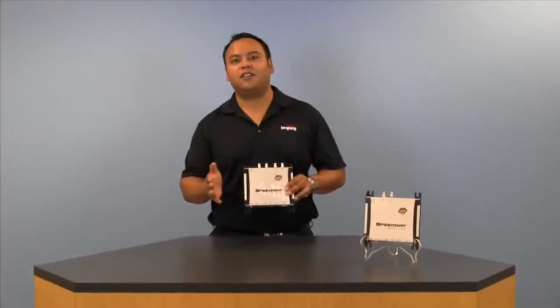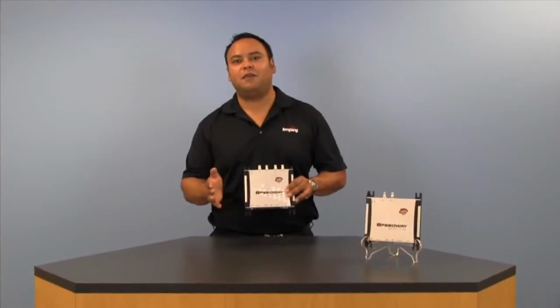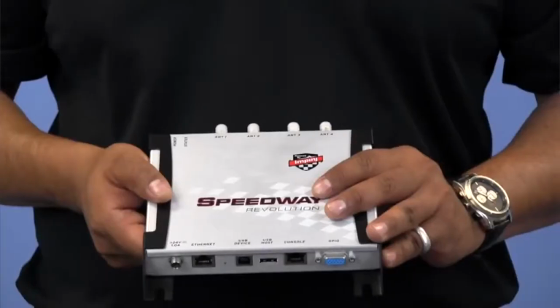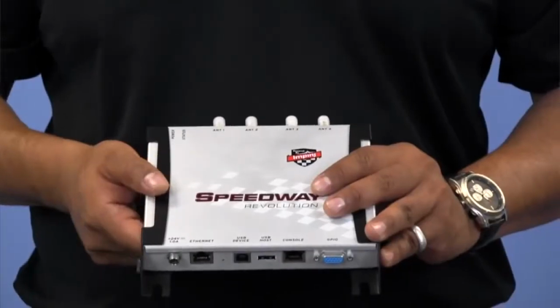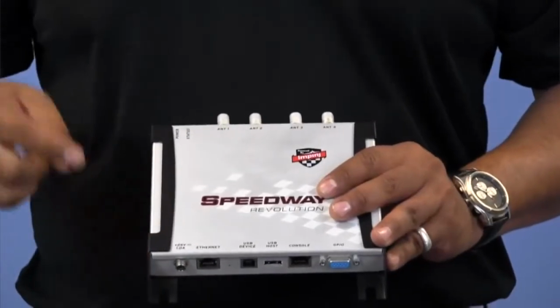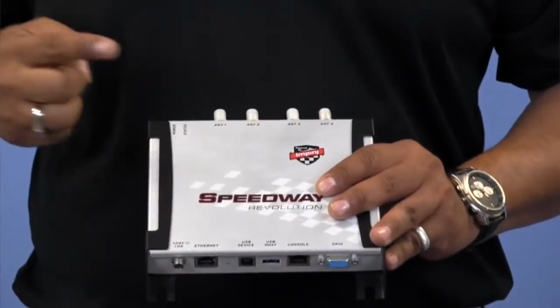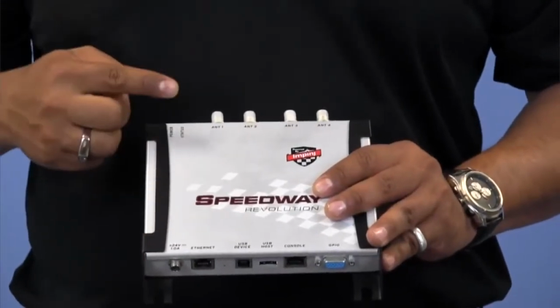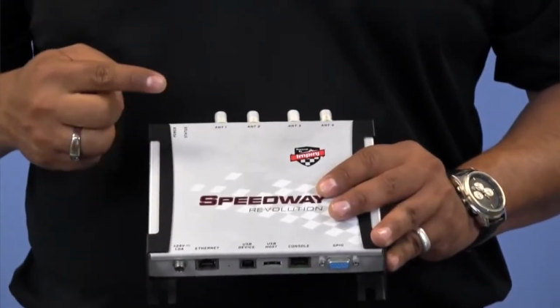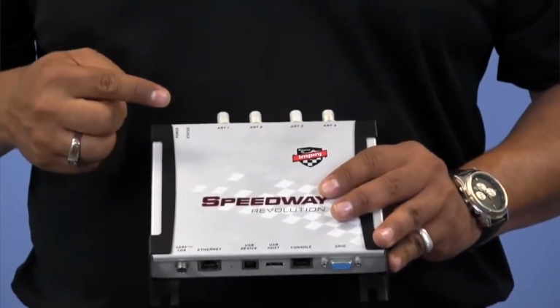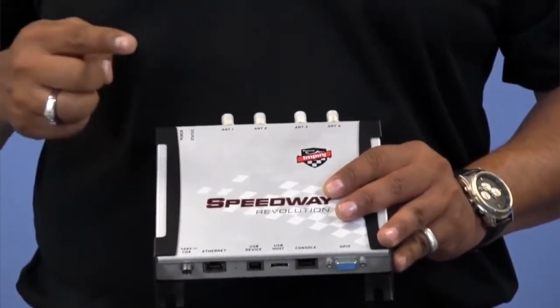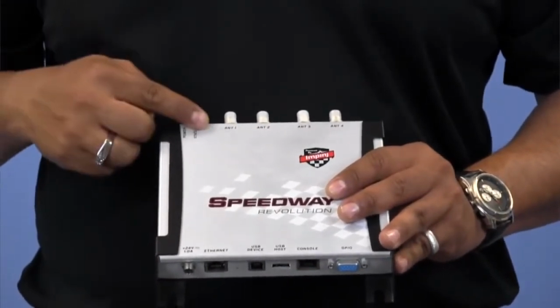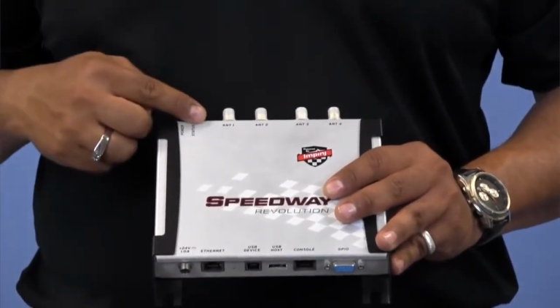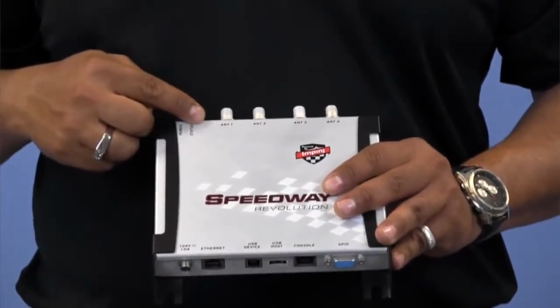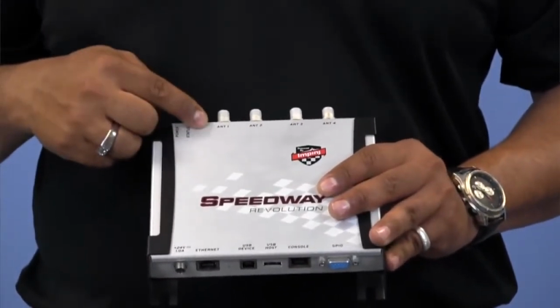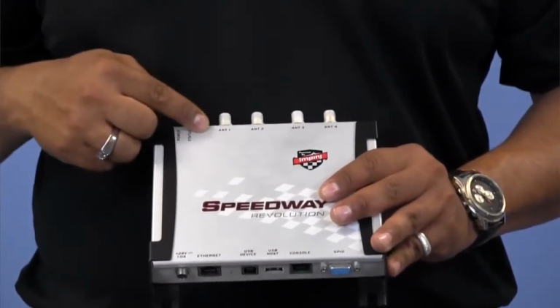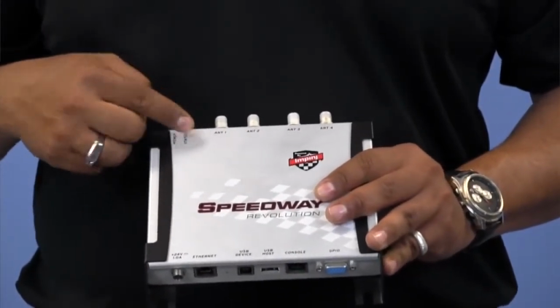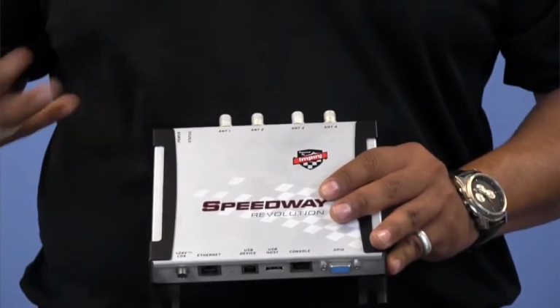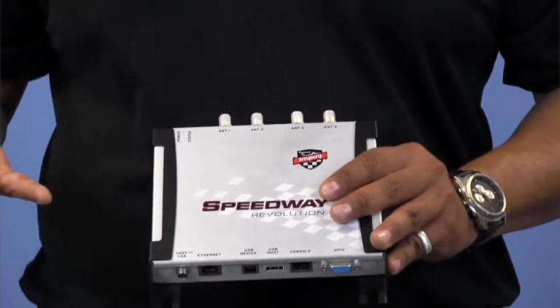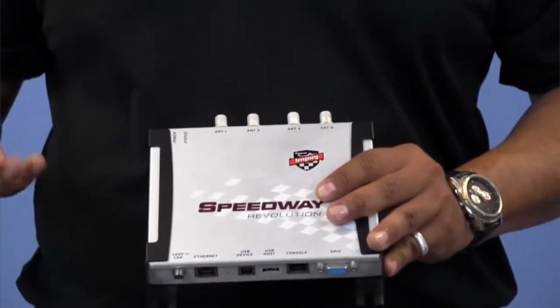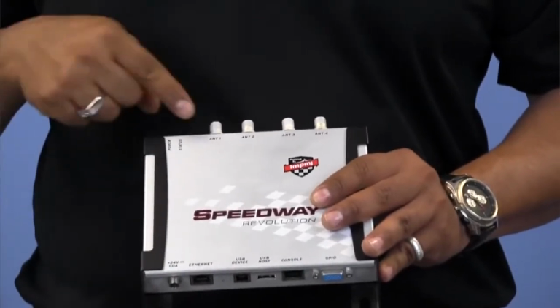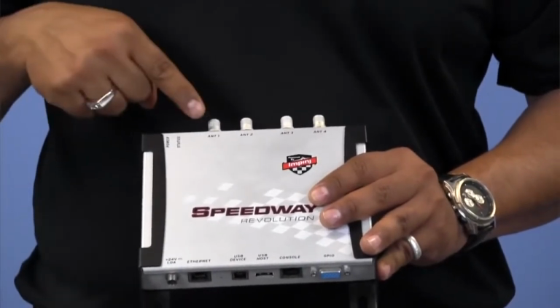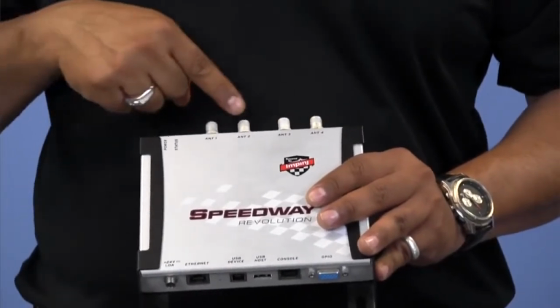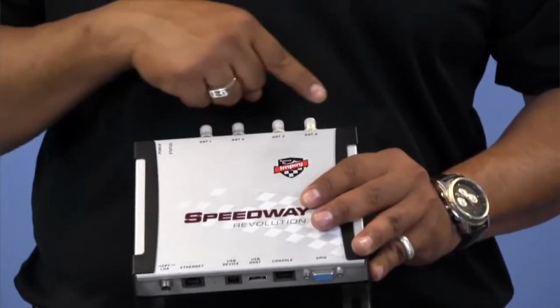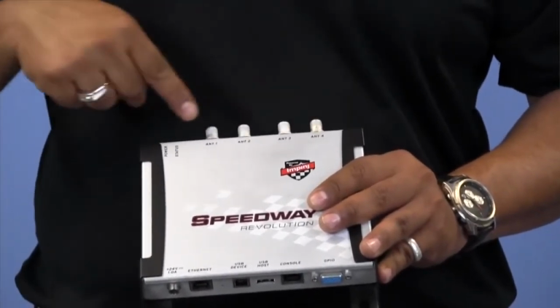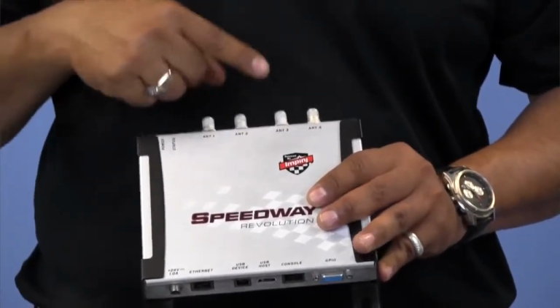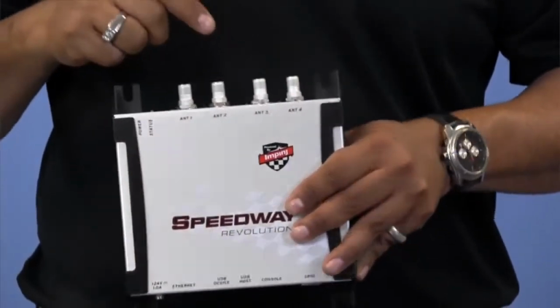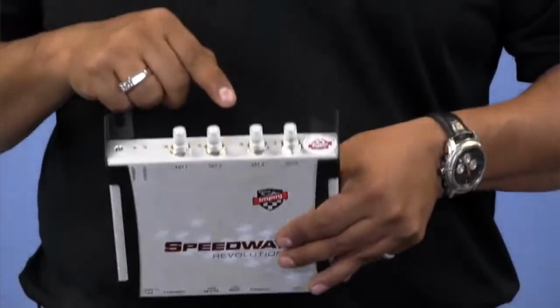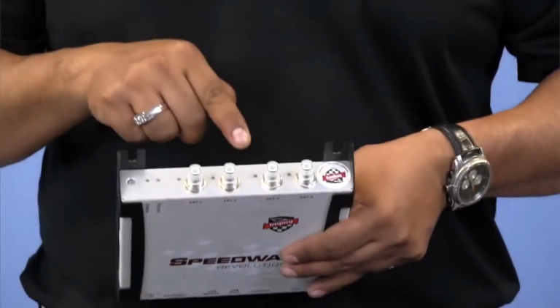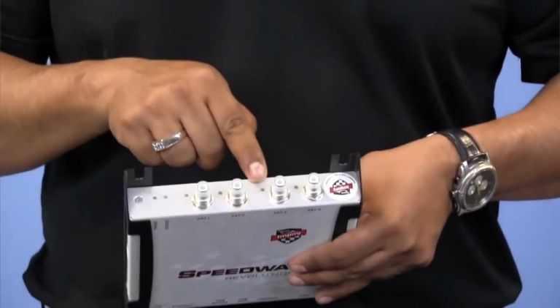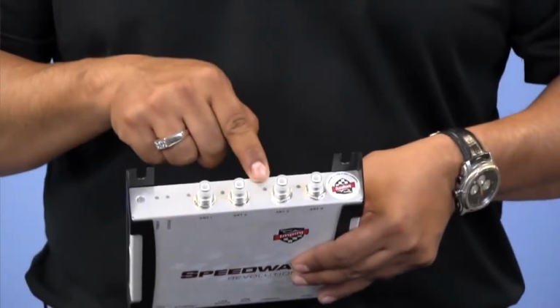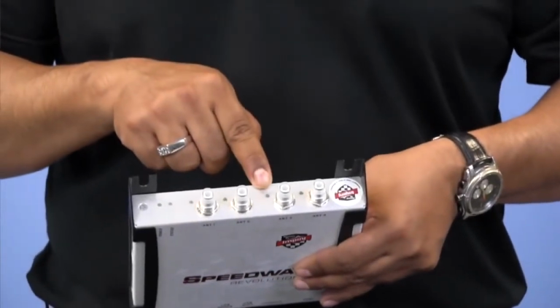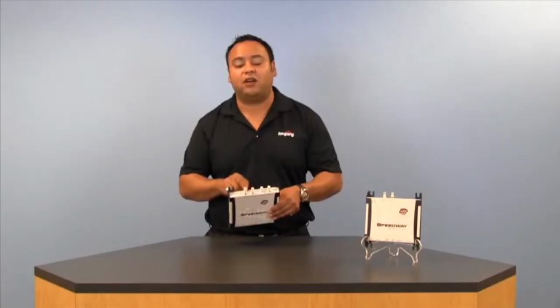Along the top of the reader, you'll see we've got our power and our status indicator lights, and in the case of the R420 version, we've got our four antenna ports, each with their own status indicator lights as well.